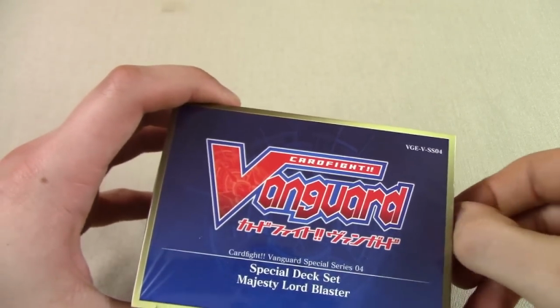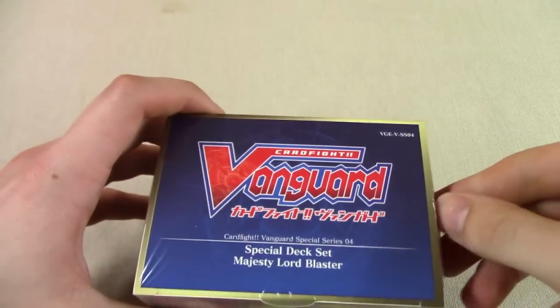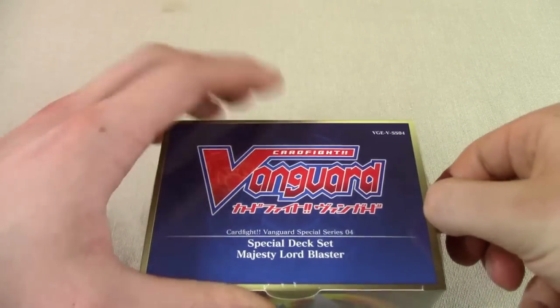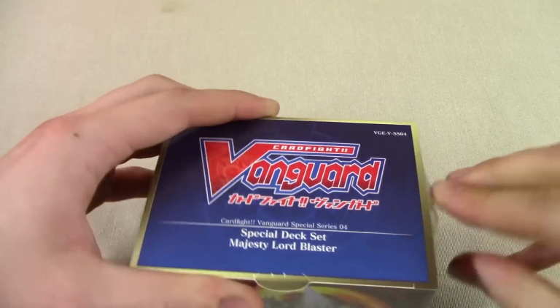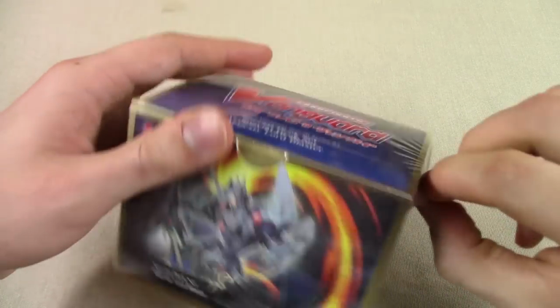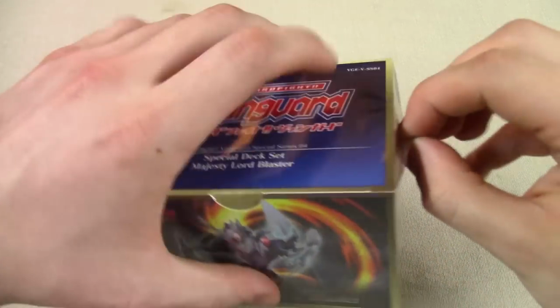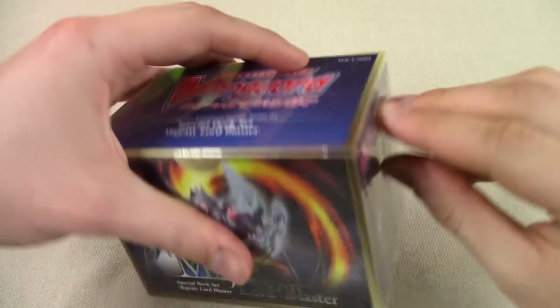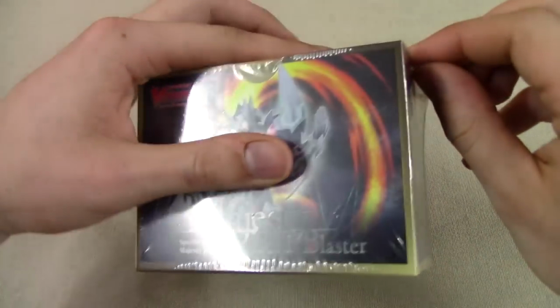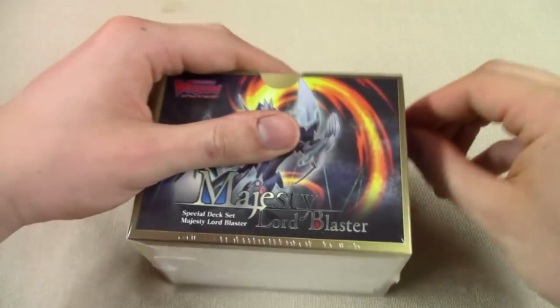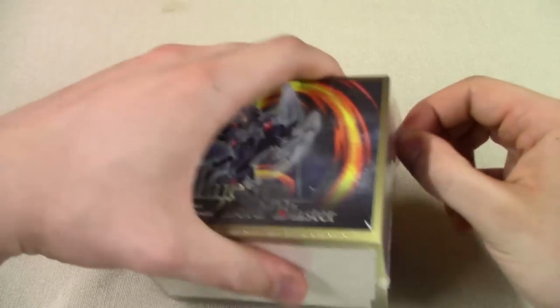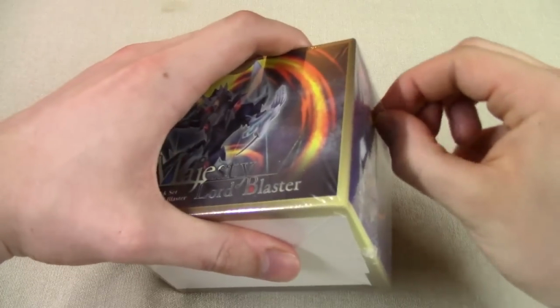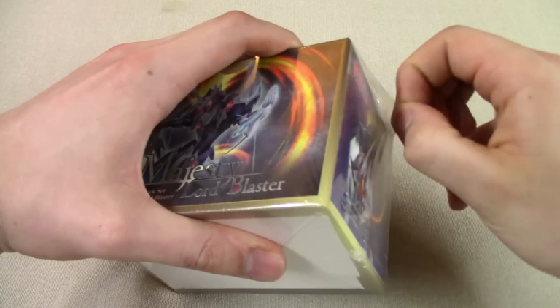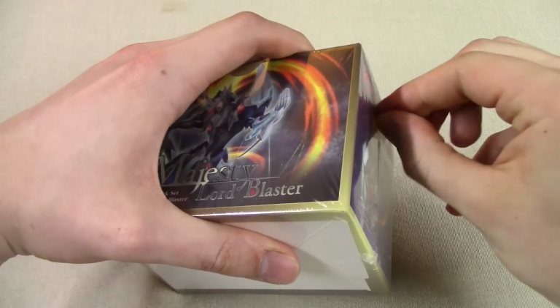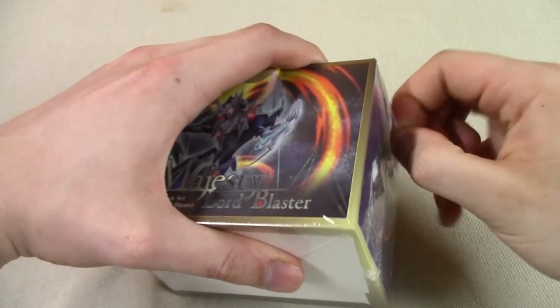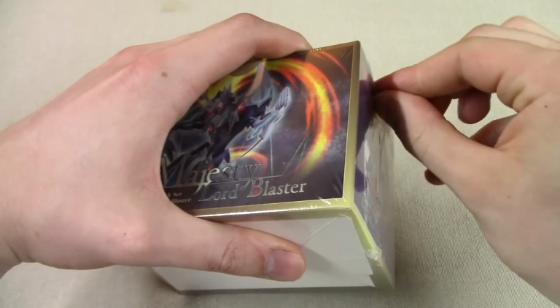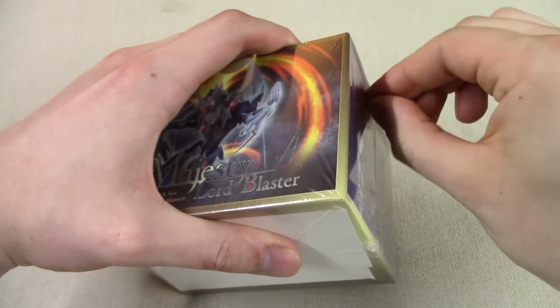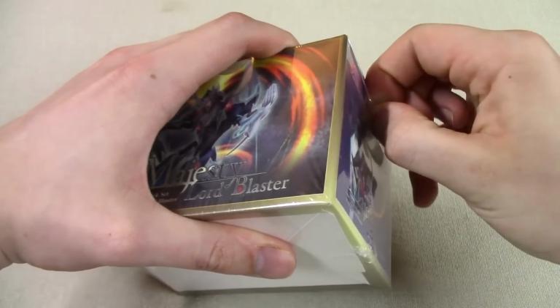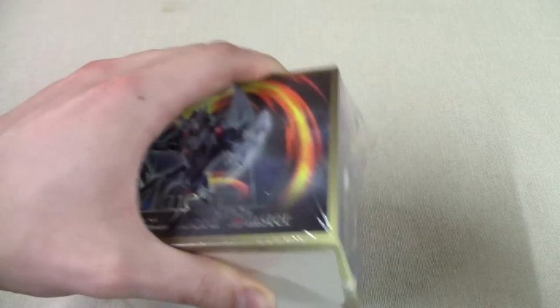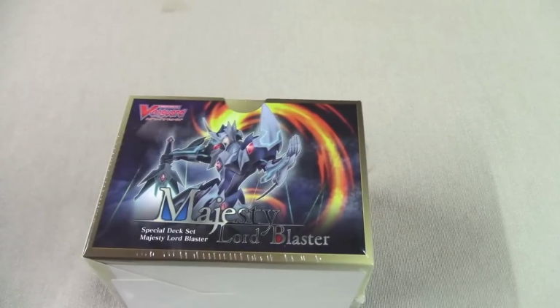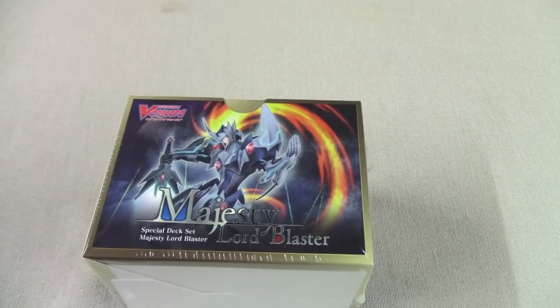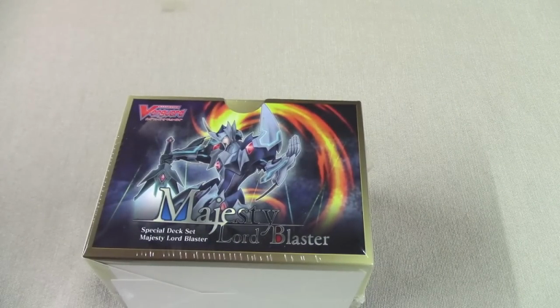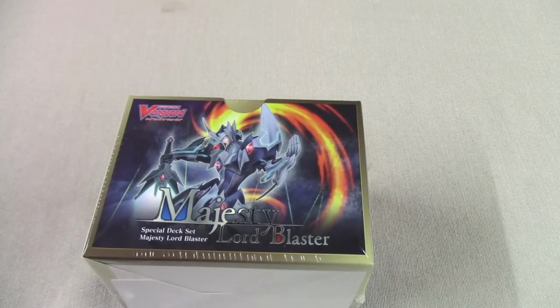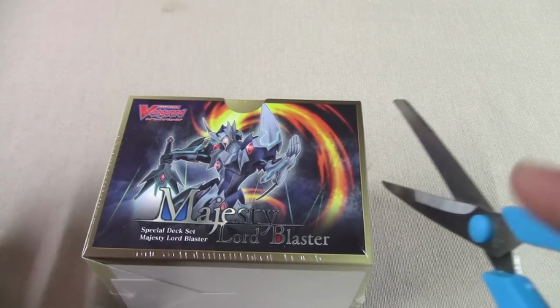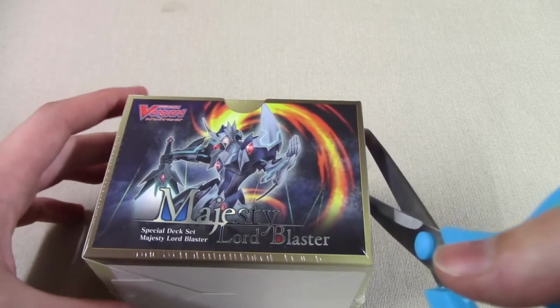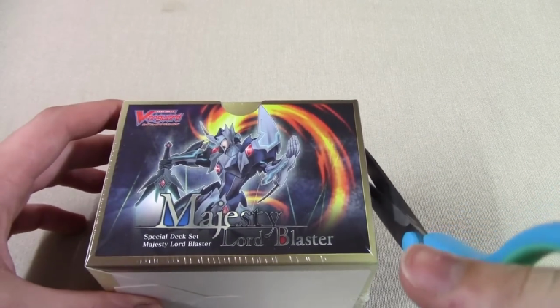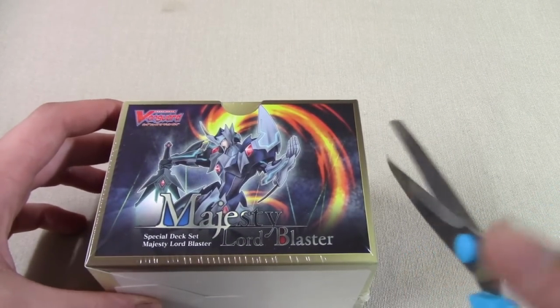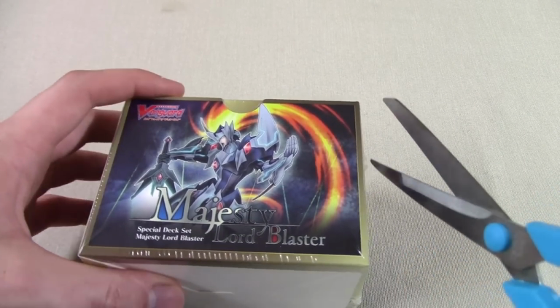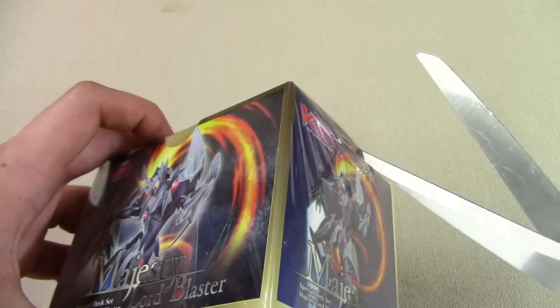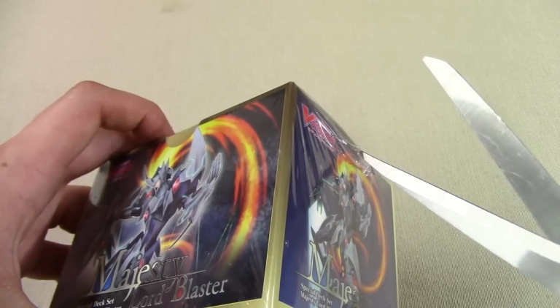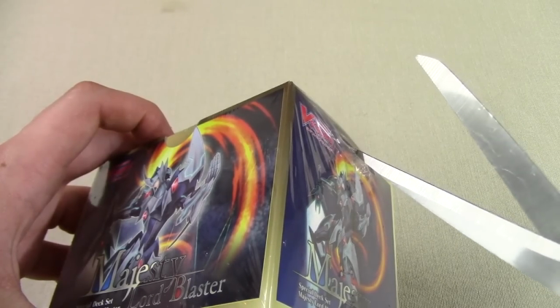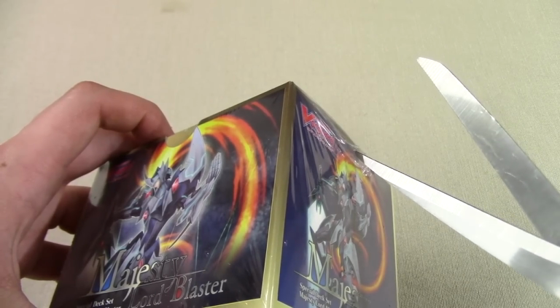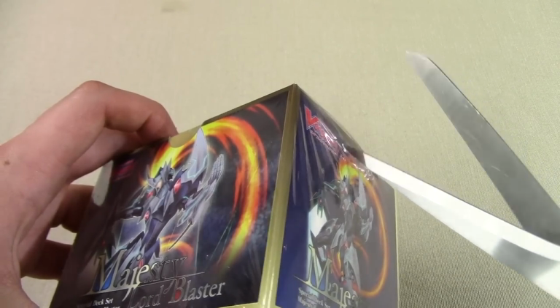The special opening tool today, if I can manage it, will just be my fingers. Nope — scissors it is. Give it a little snip. A little baby snip.